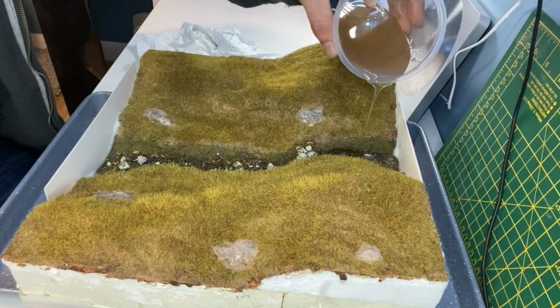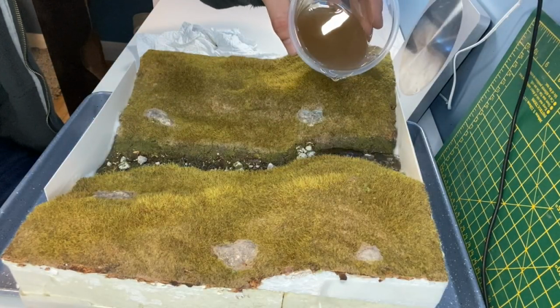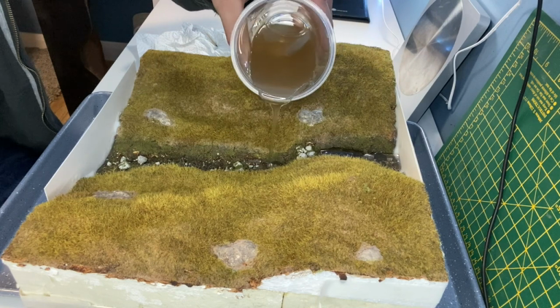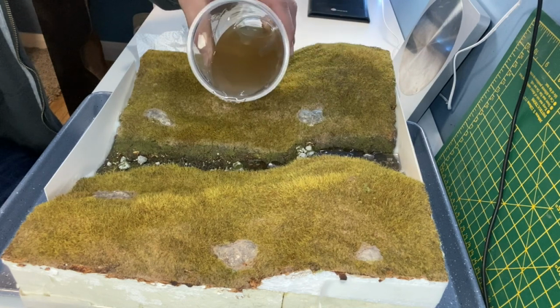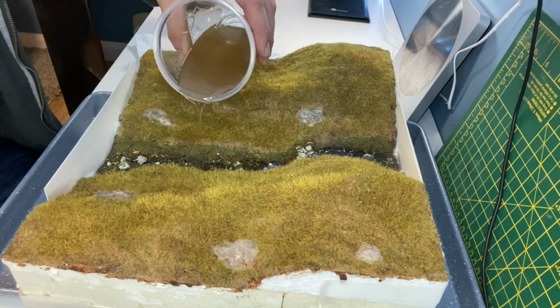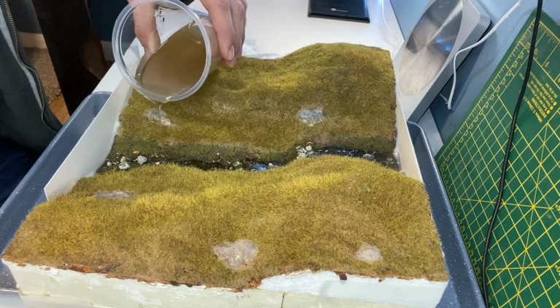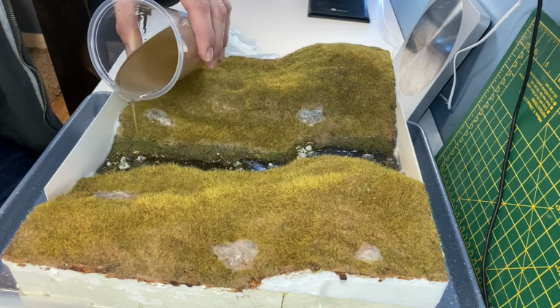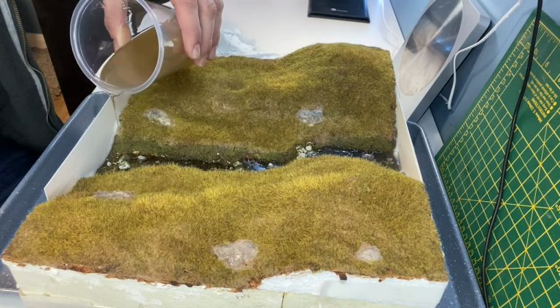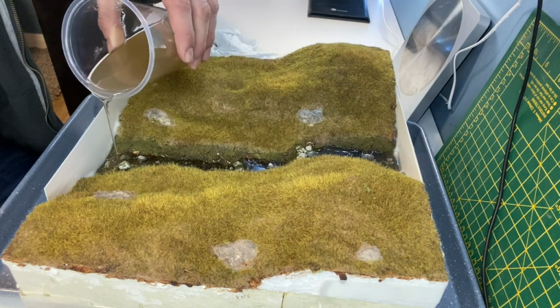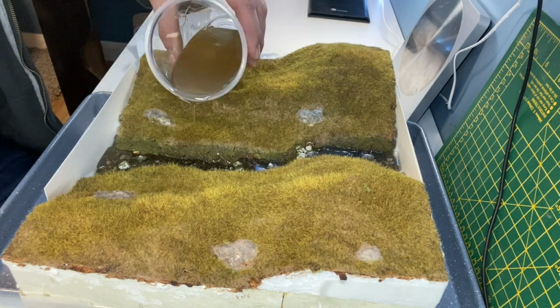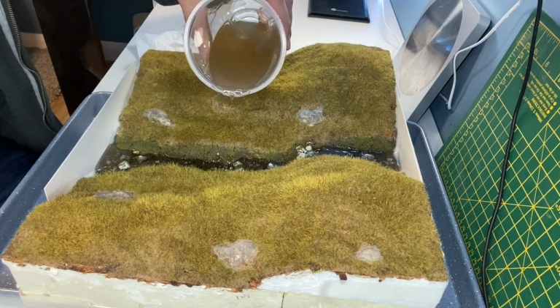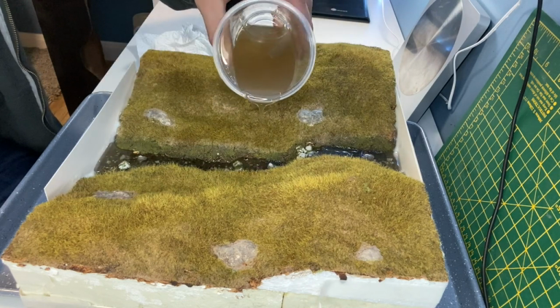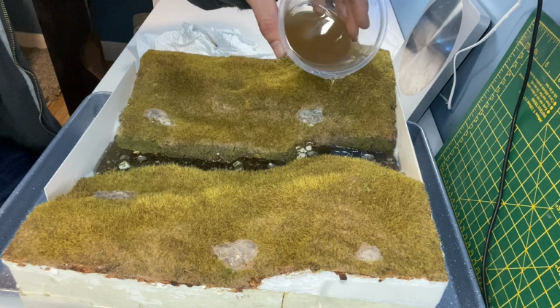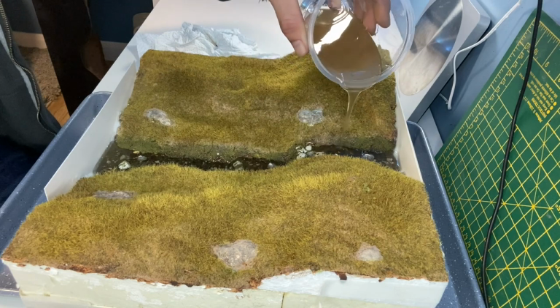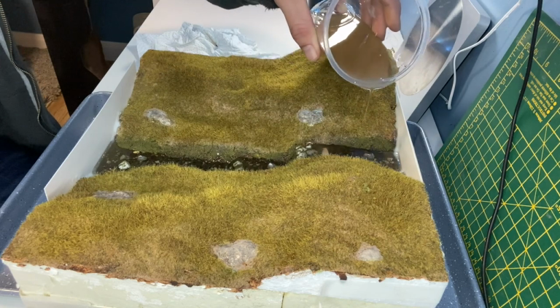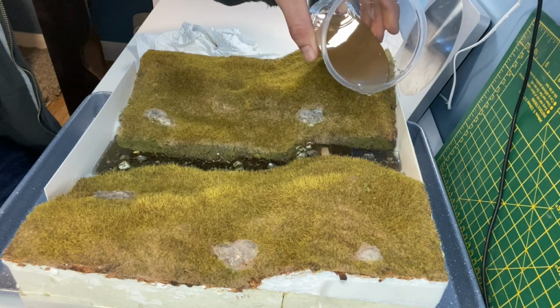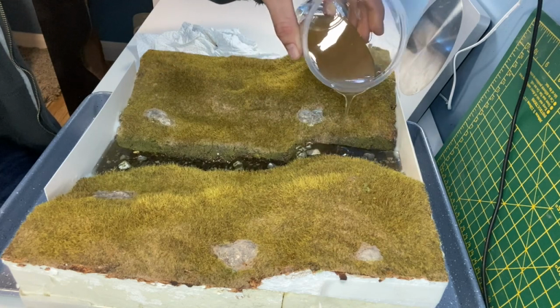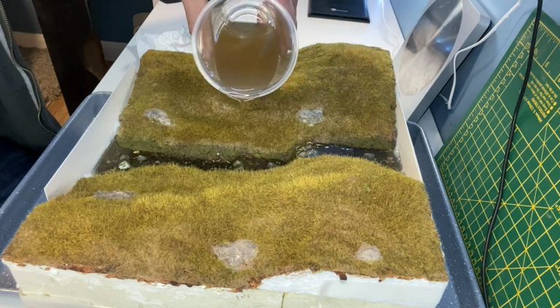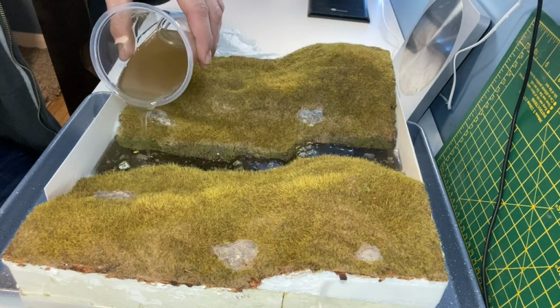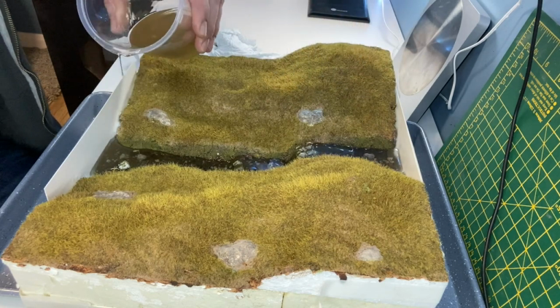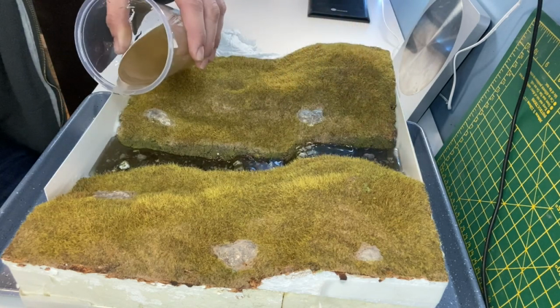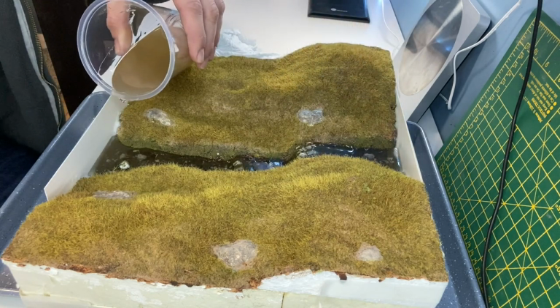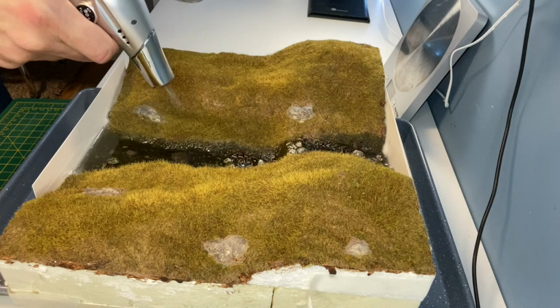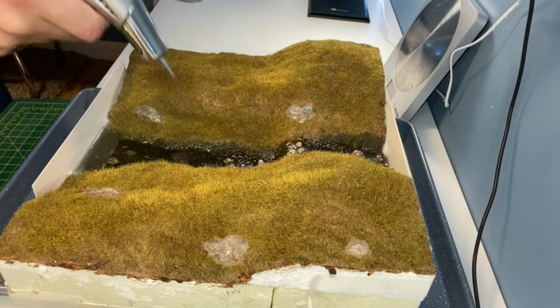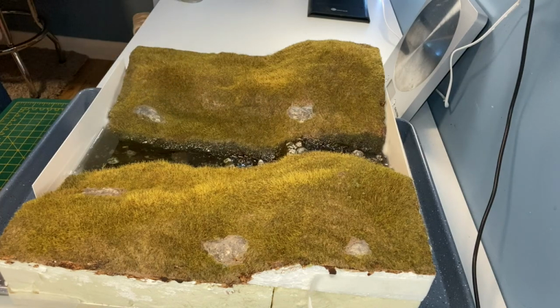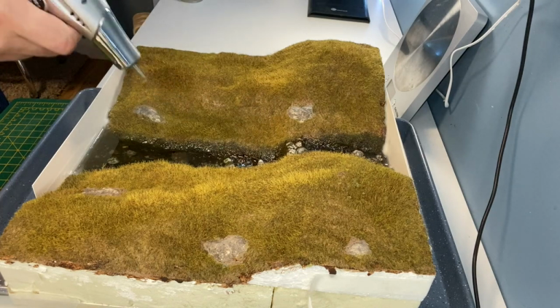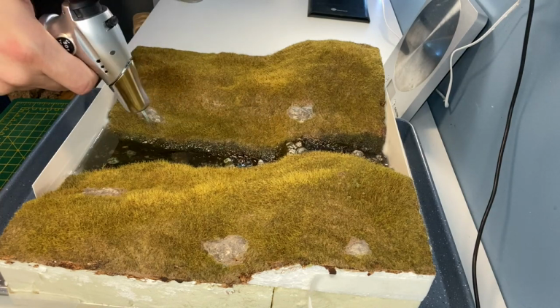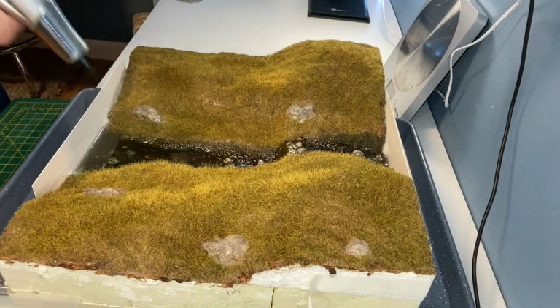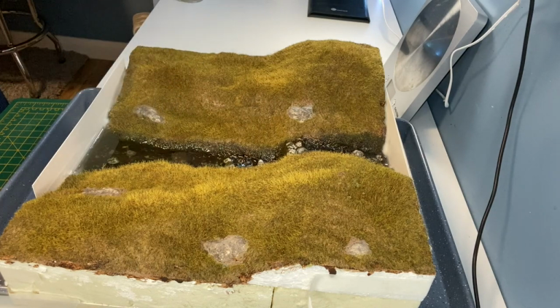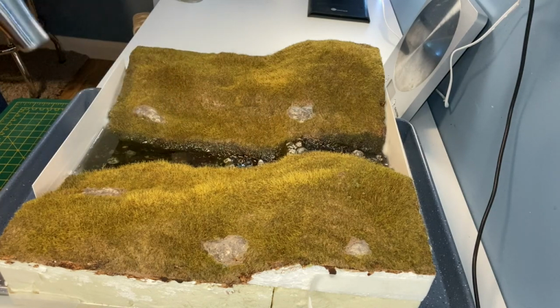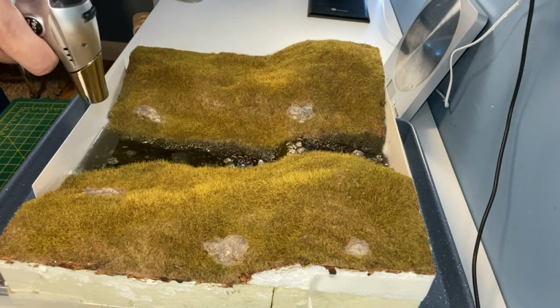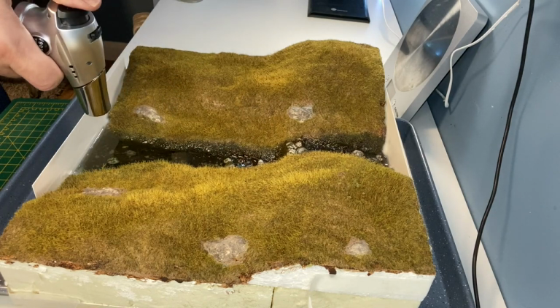It is recommended that you prime the area first with a small amount of resin but I'm pouring straight in. If you see any bubbles within the first 20 minutes or so you can get rid of these with a quick blast of a blowtorch.